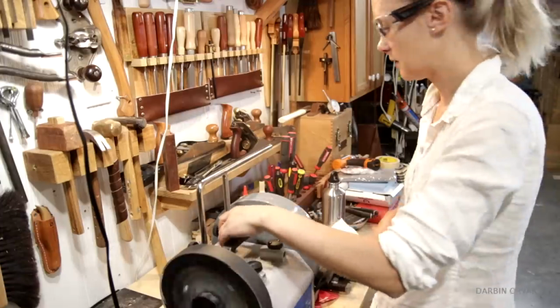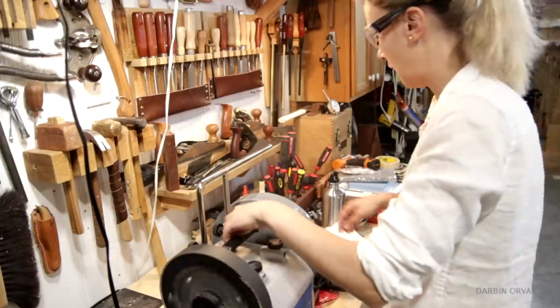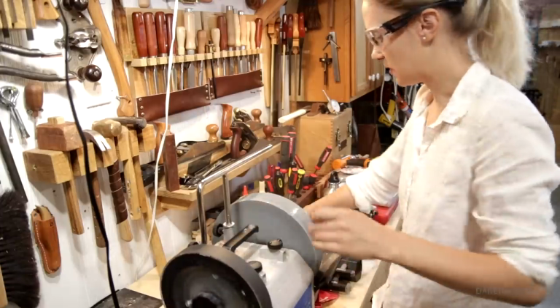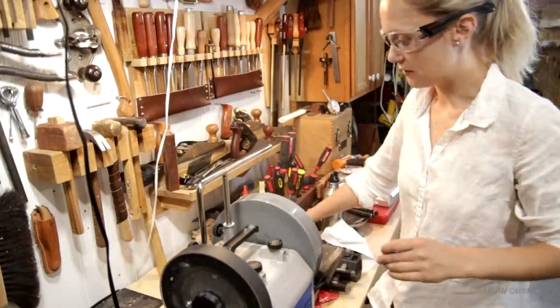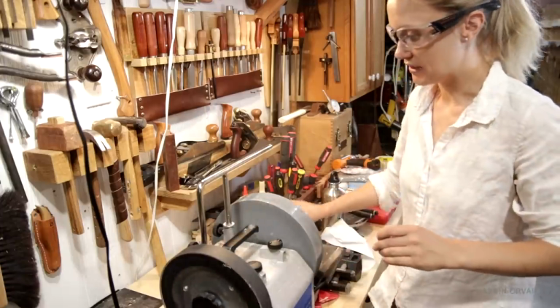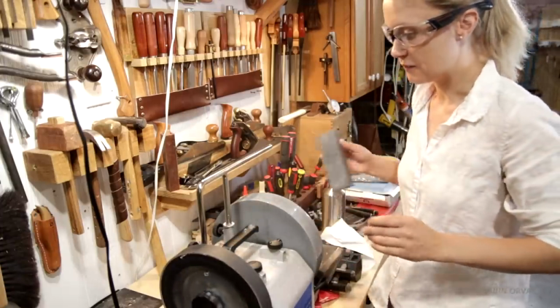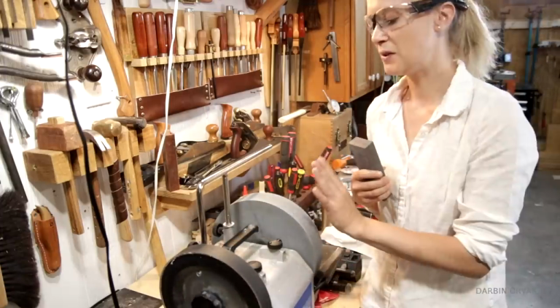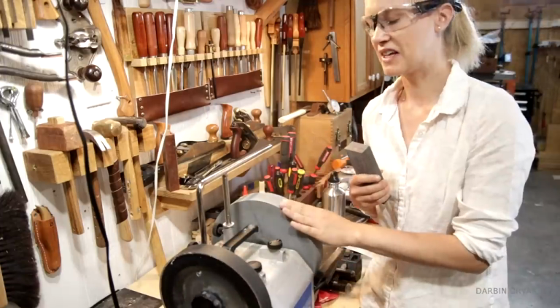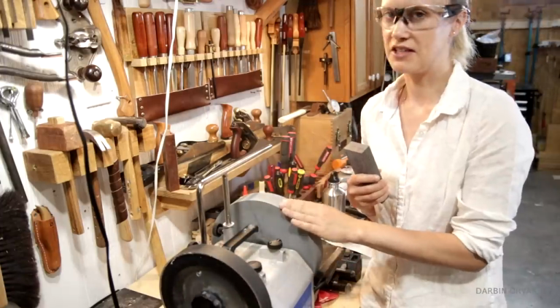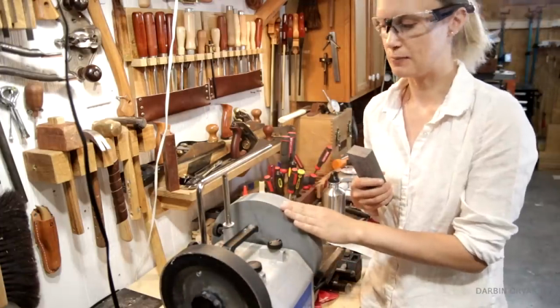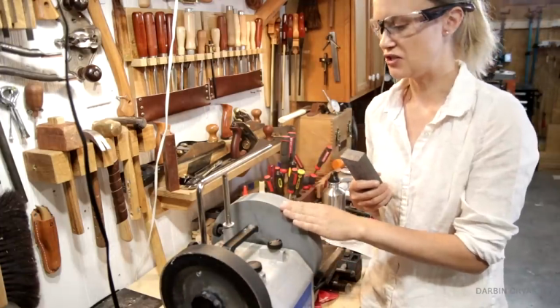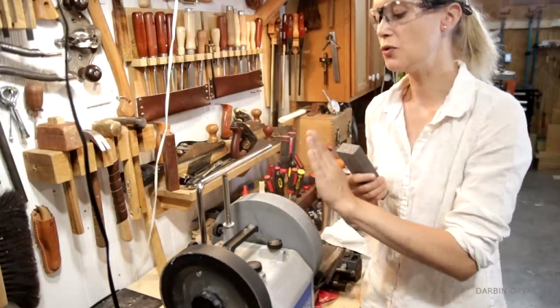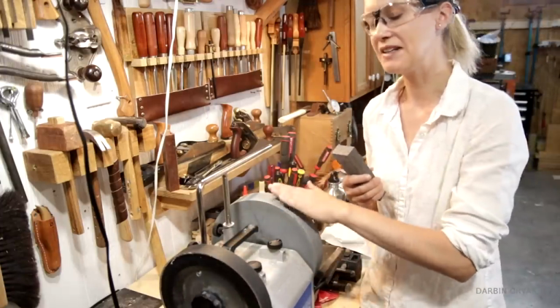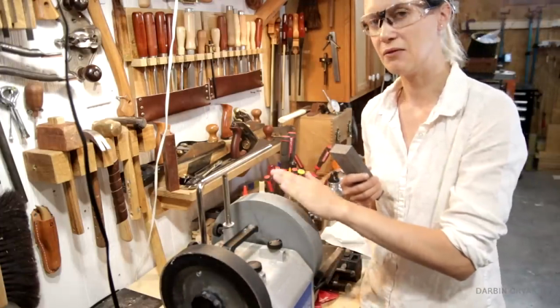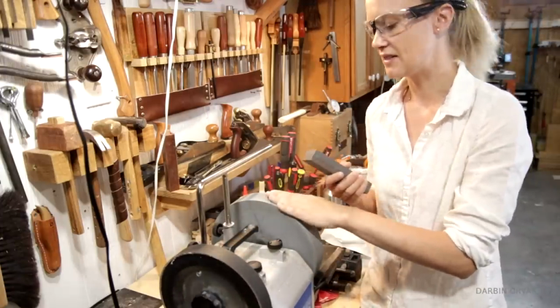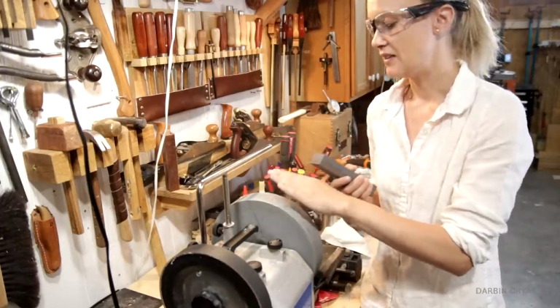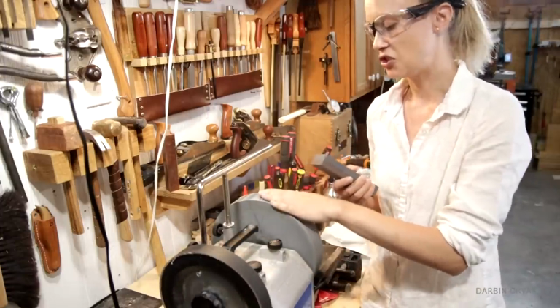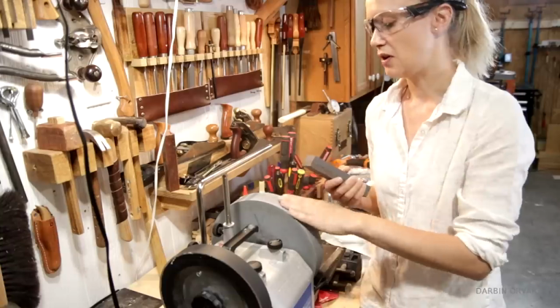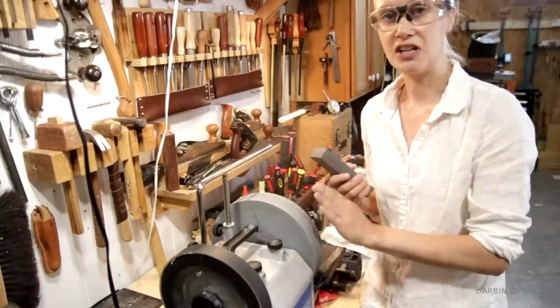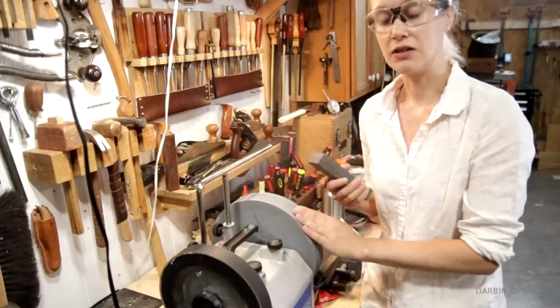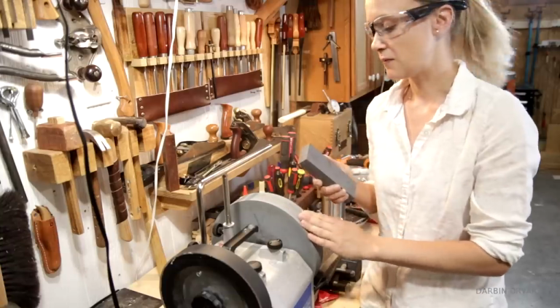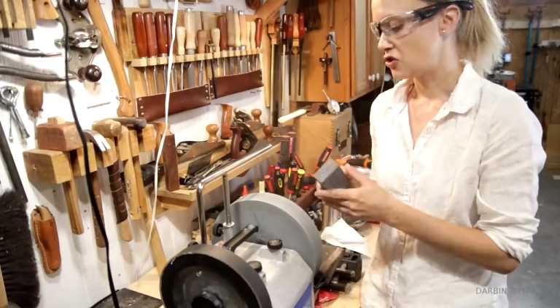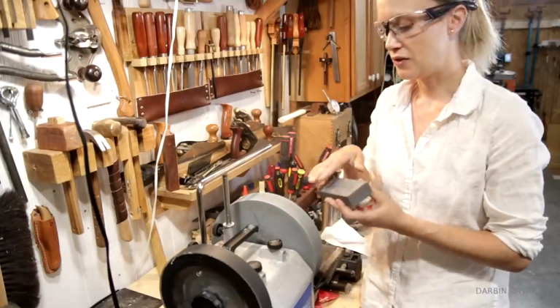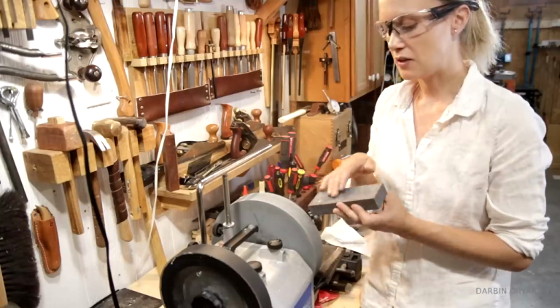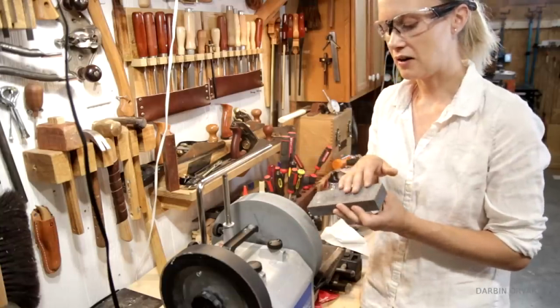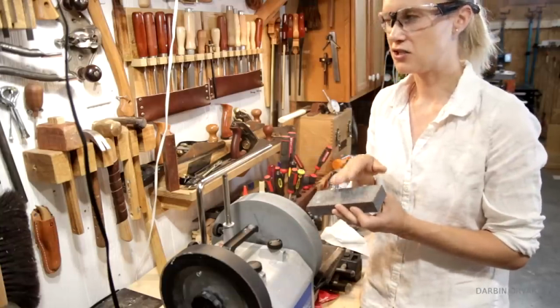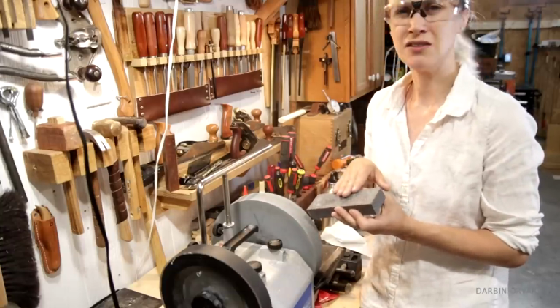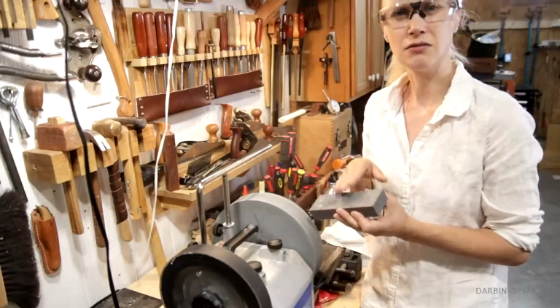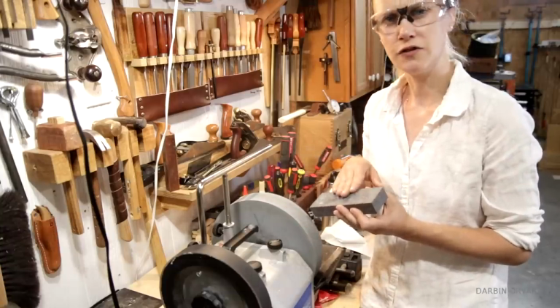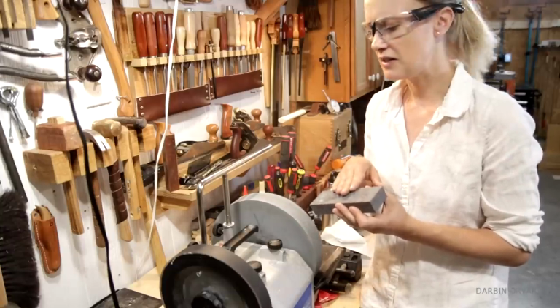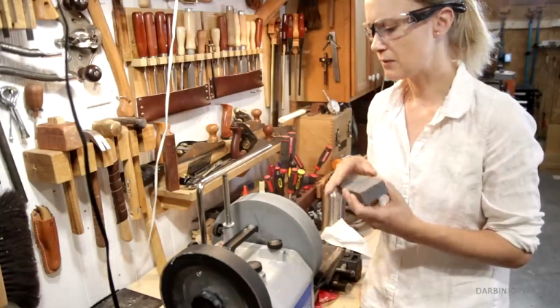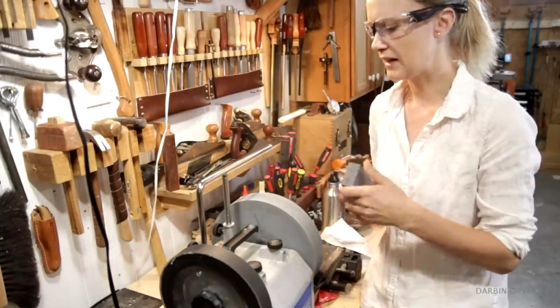One thing that's kind of interesting about this machine is you grind down this stone to change the grit. So this right here is around 200 to 250 grit, something like that.